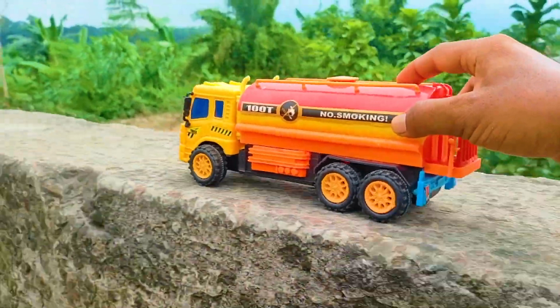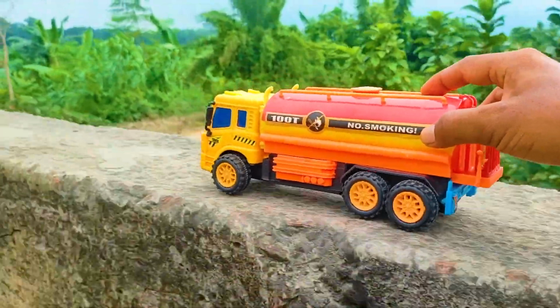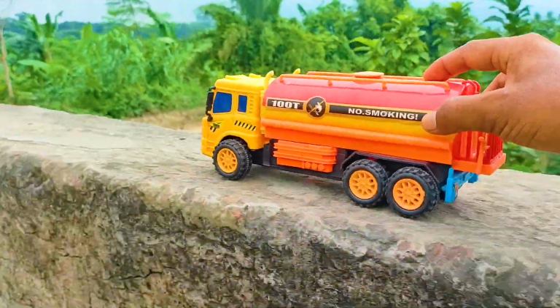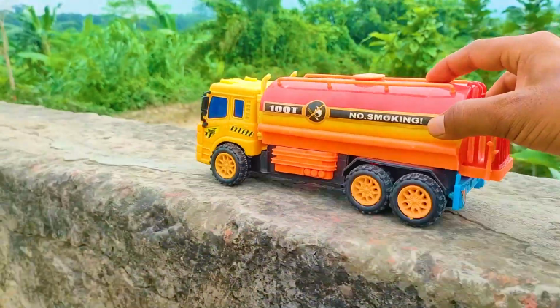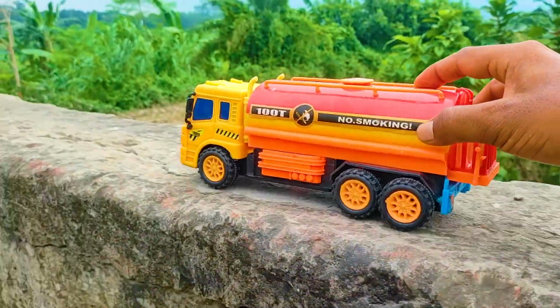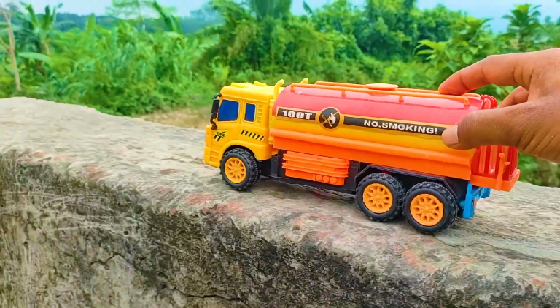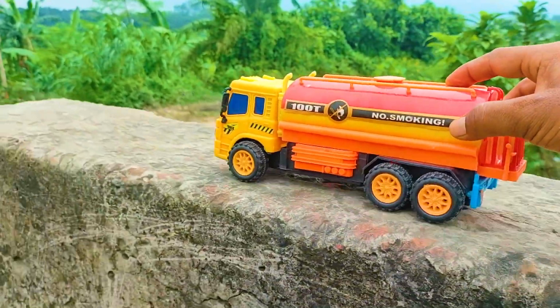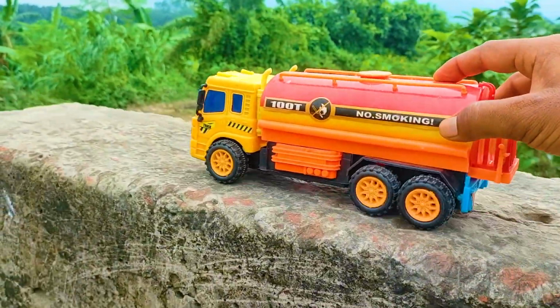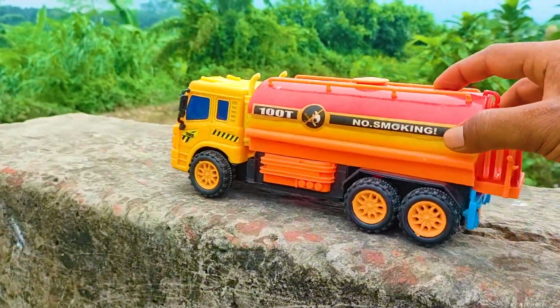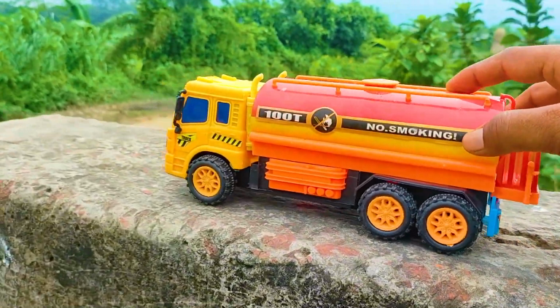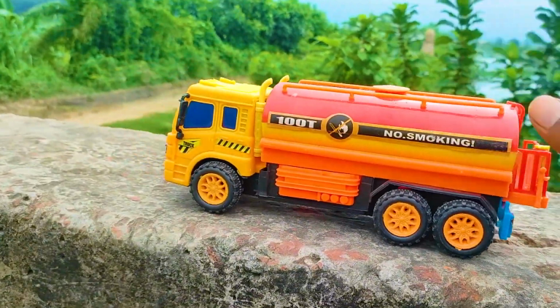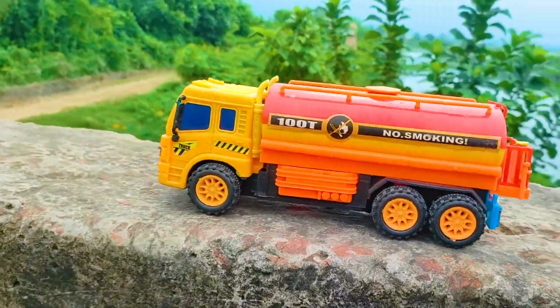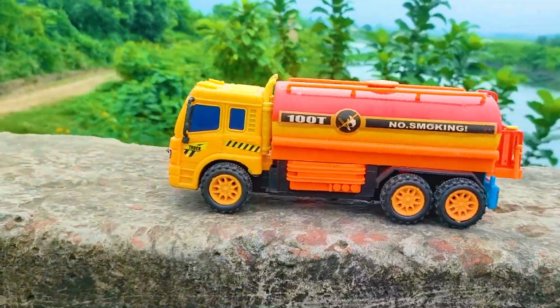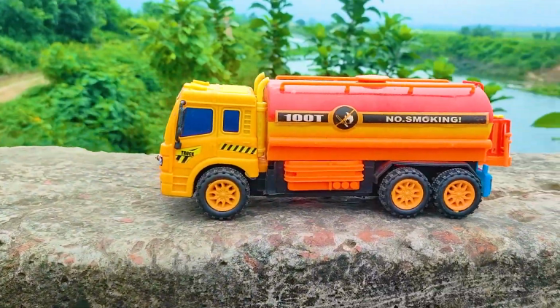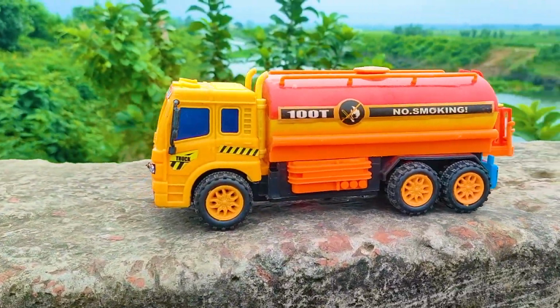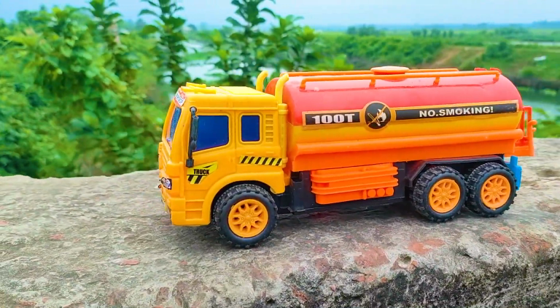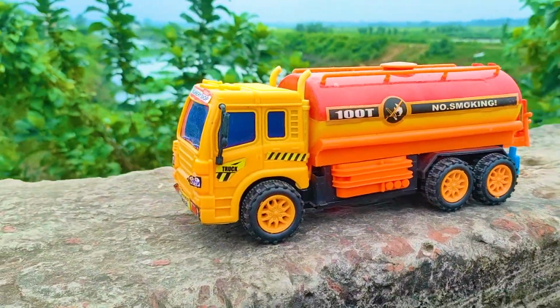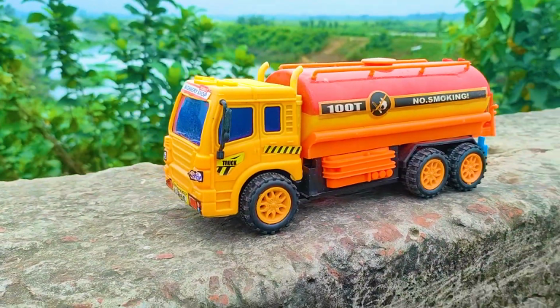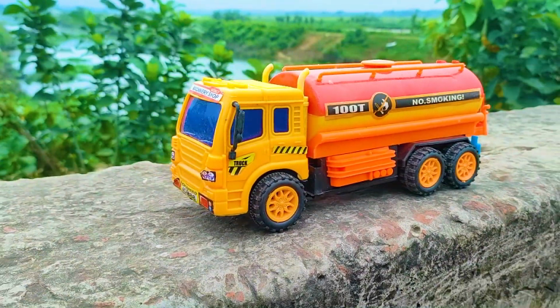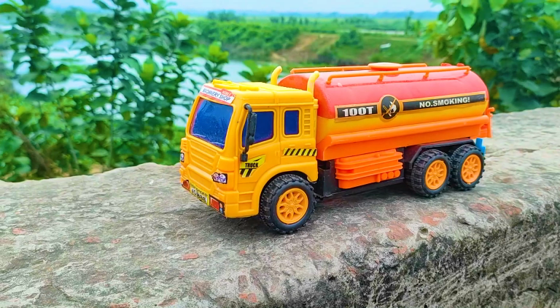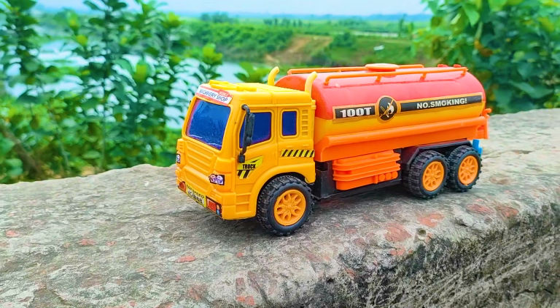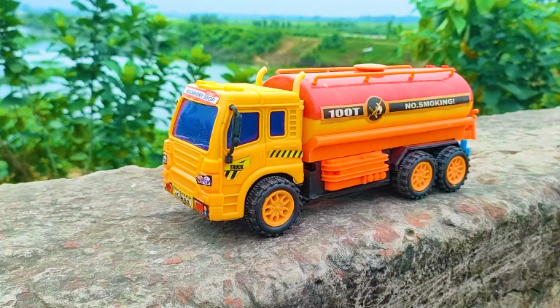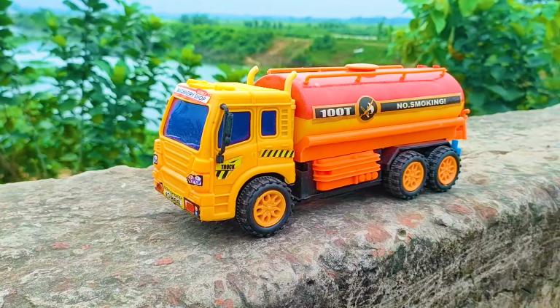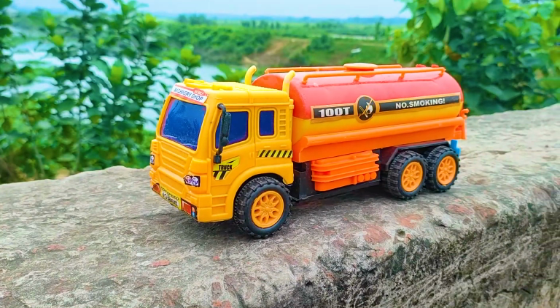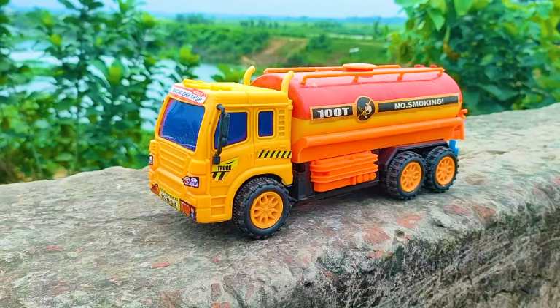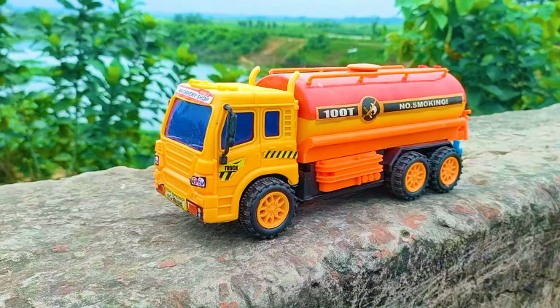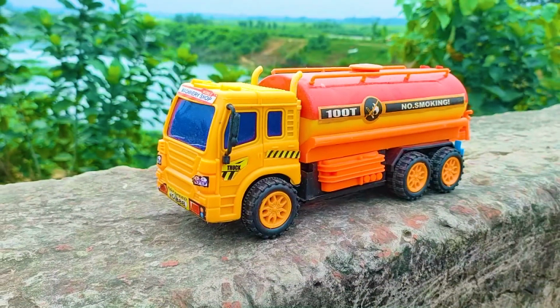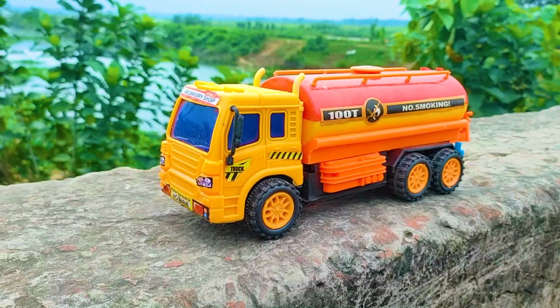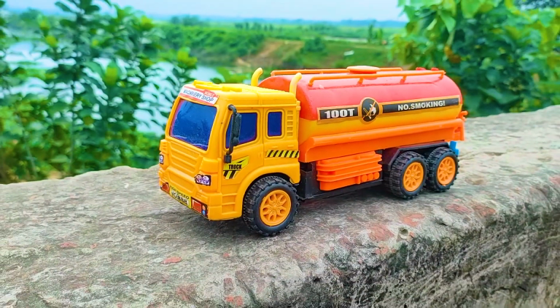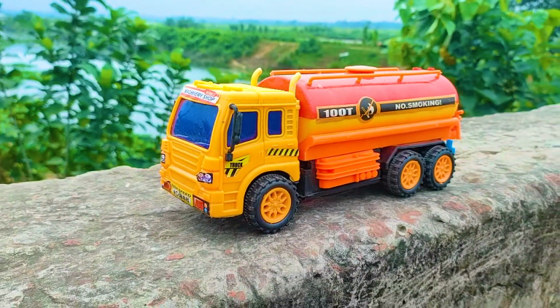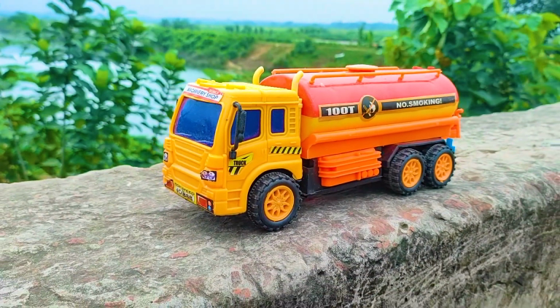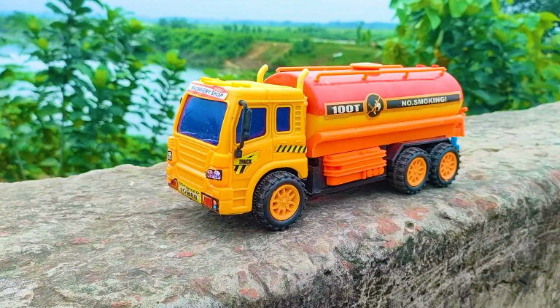After a long time drive, I parked here my first vehicle — a fuel tanker. This is a yellow, blue, black and red color combination.